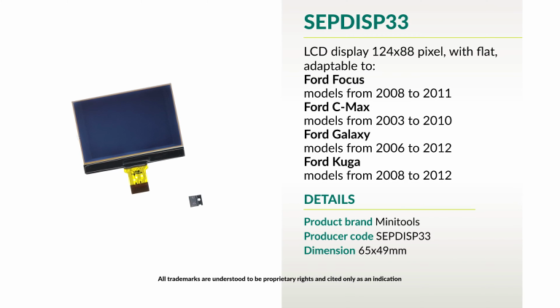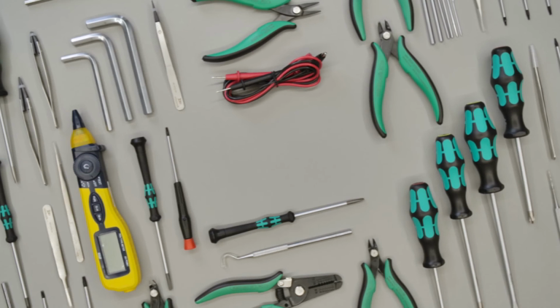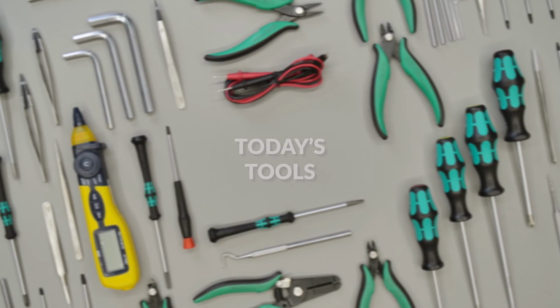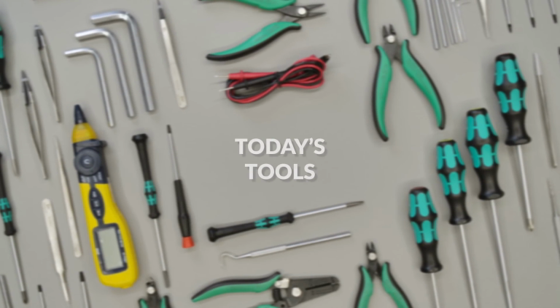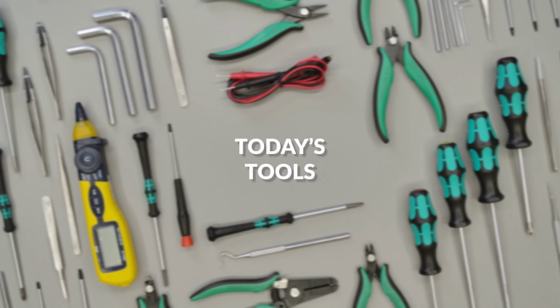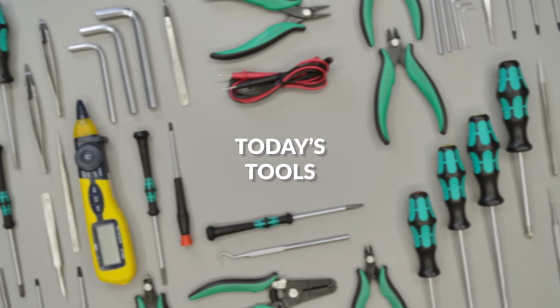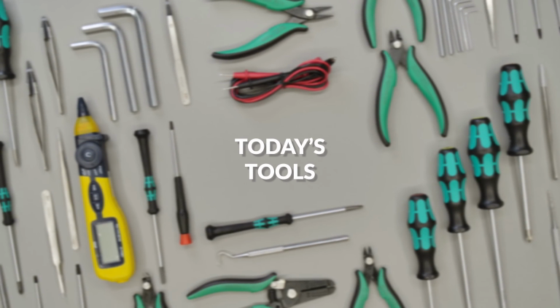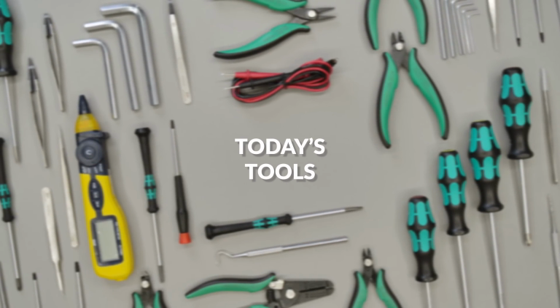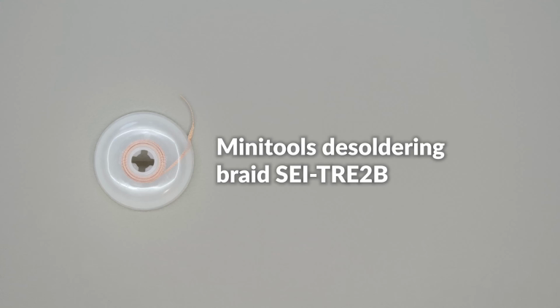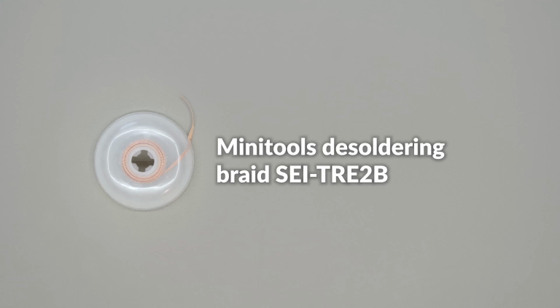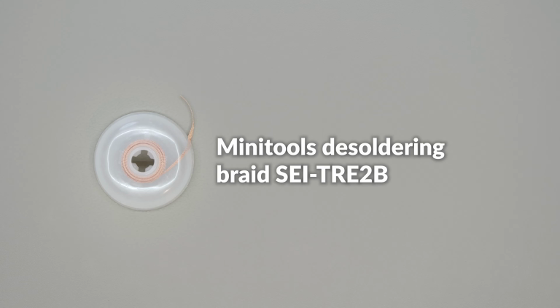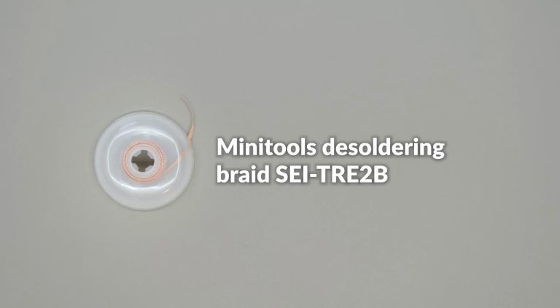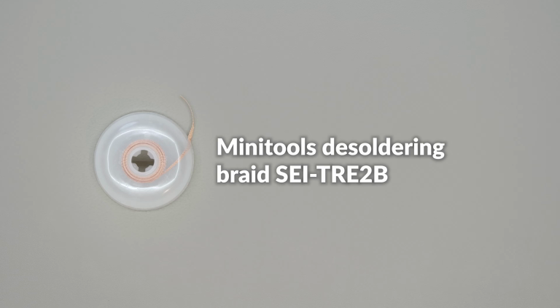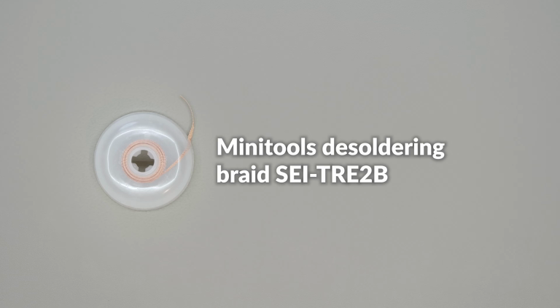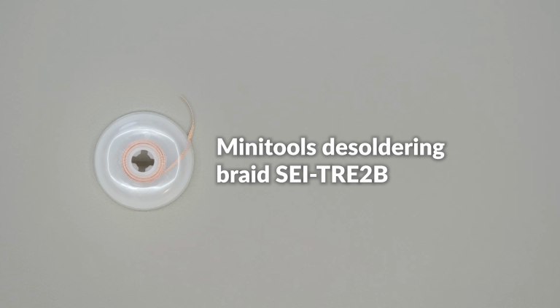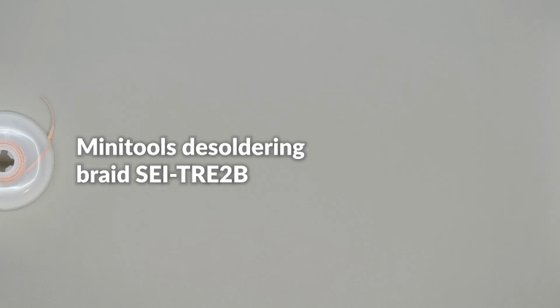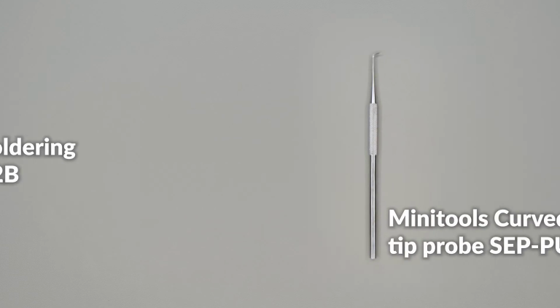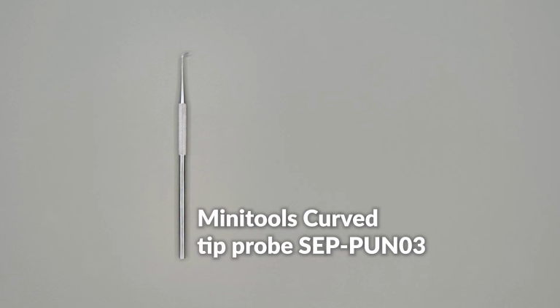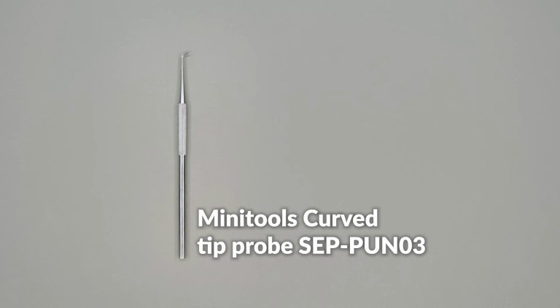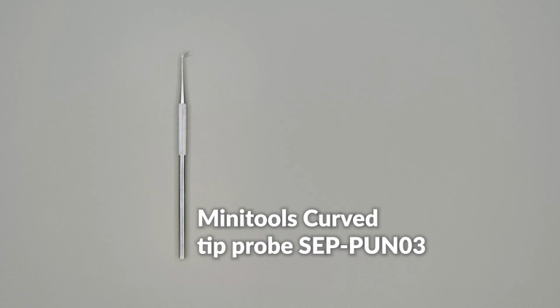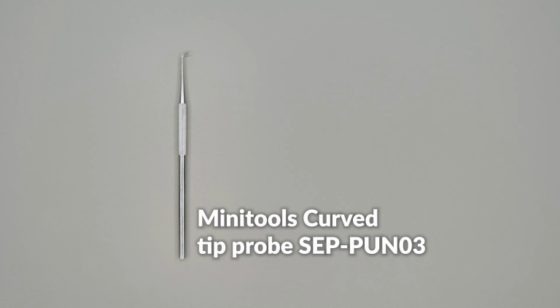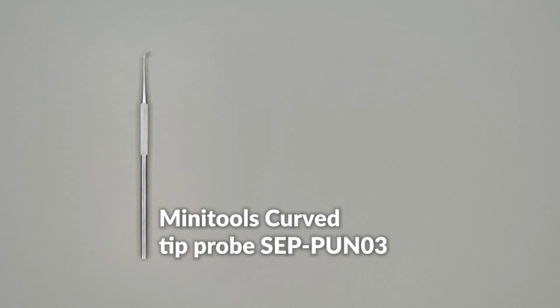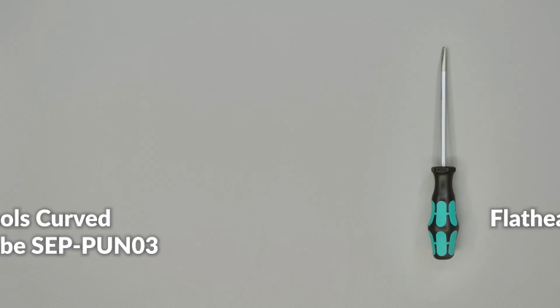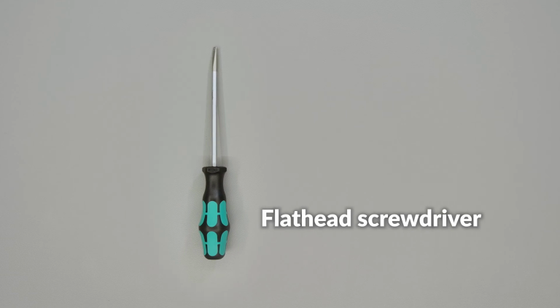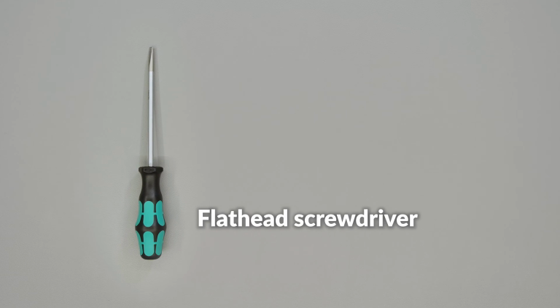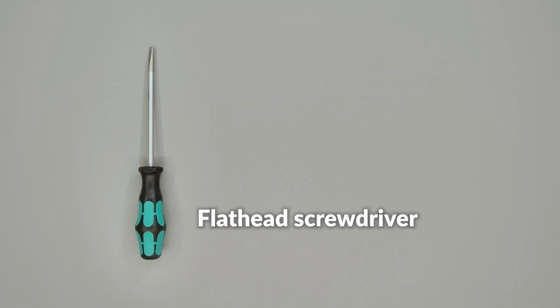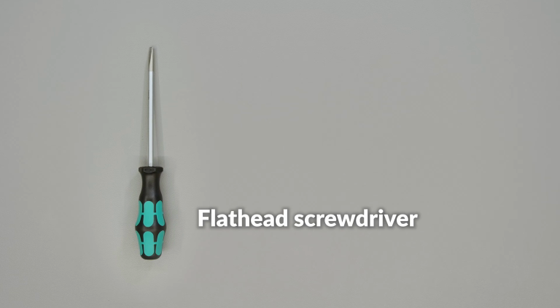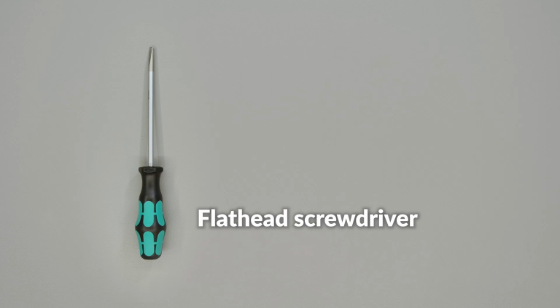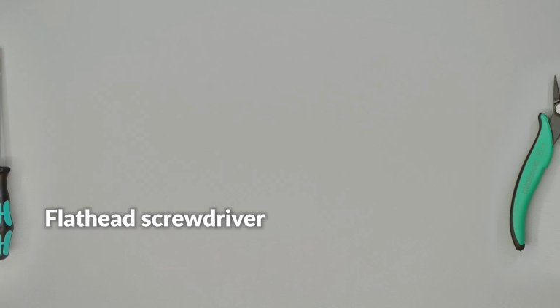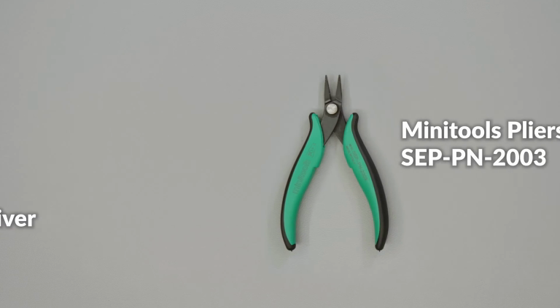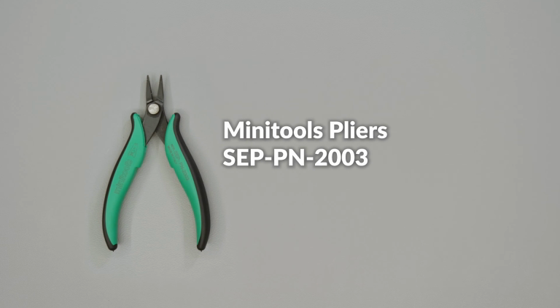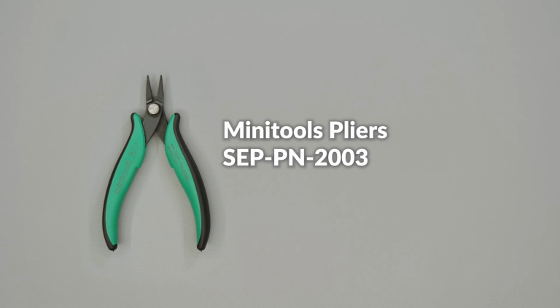For this repair you will need the desoldering braid, the curved tip probe, one flat-head screwdriver, and the pliers.